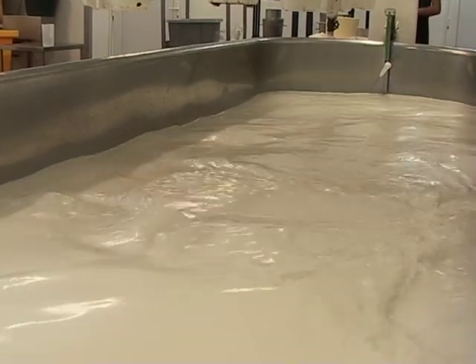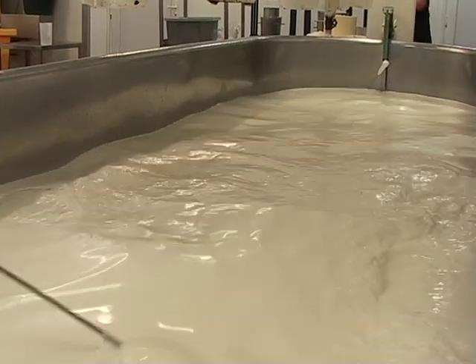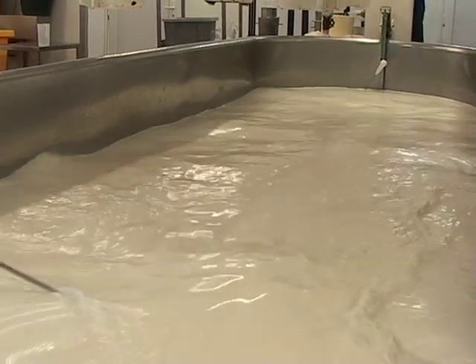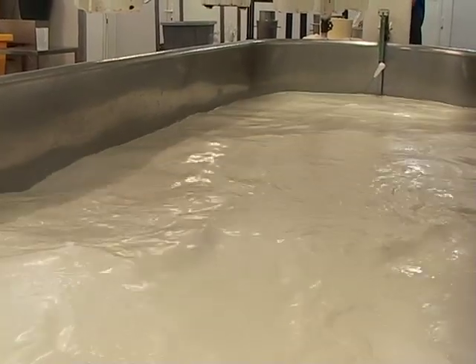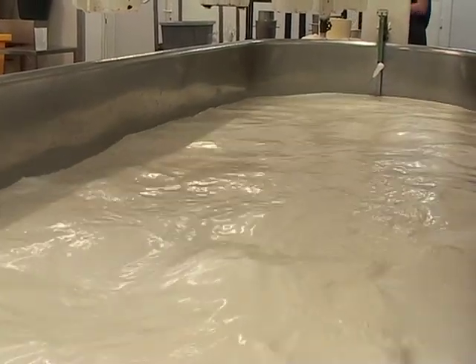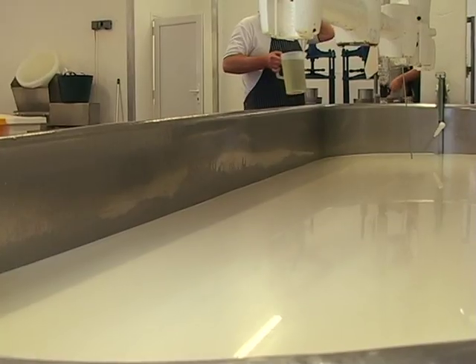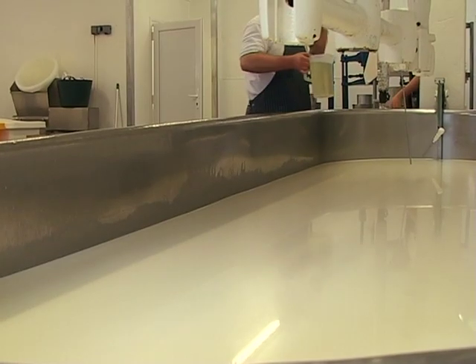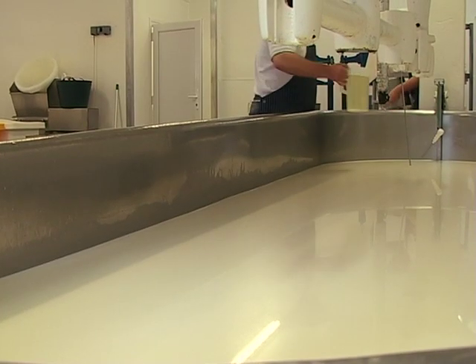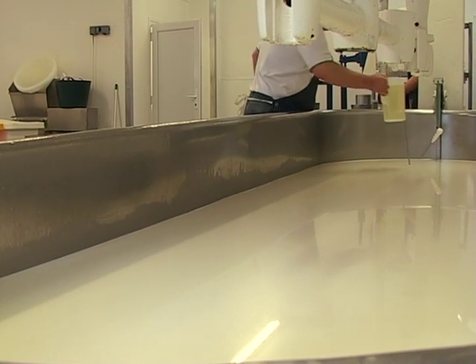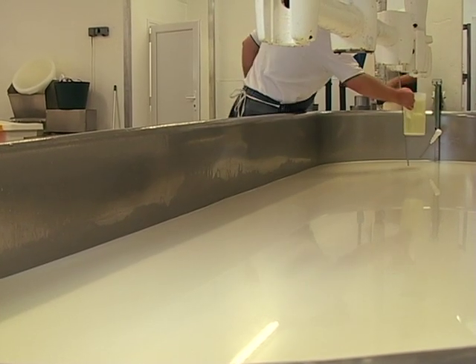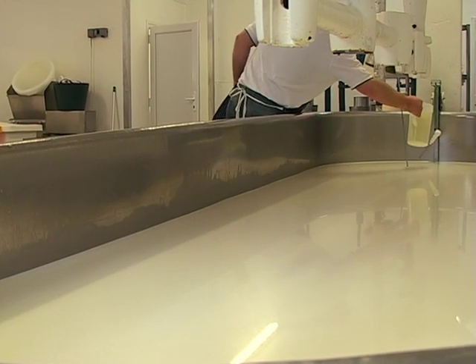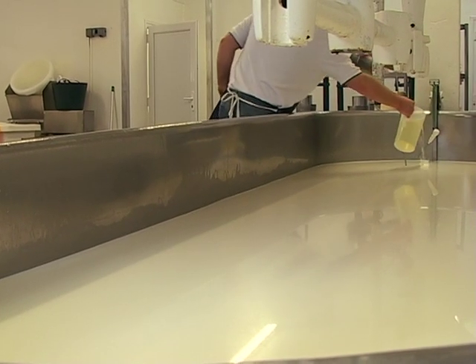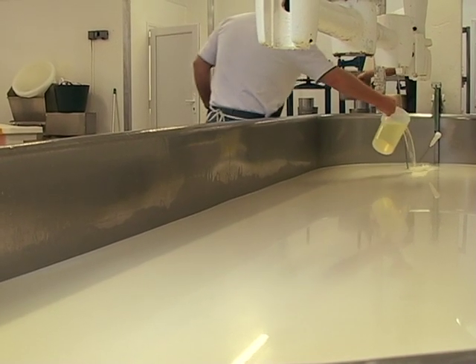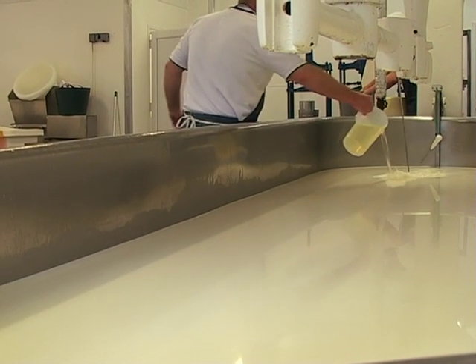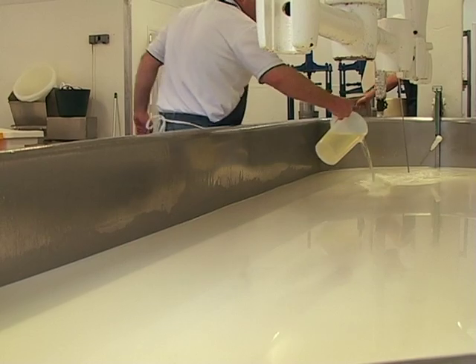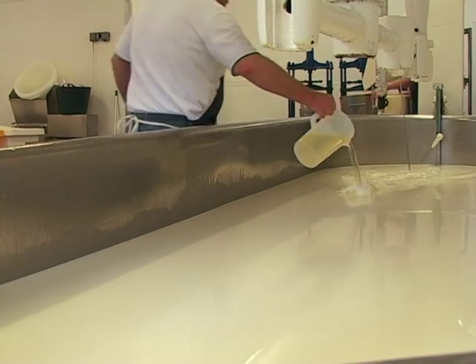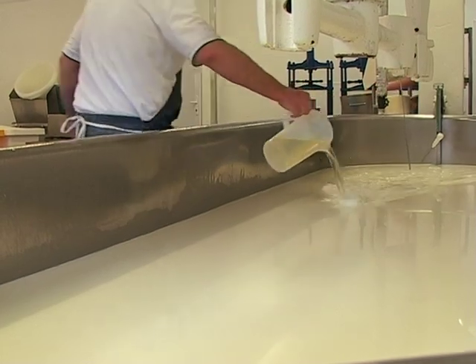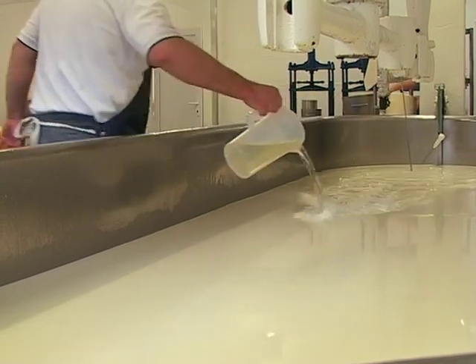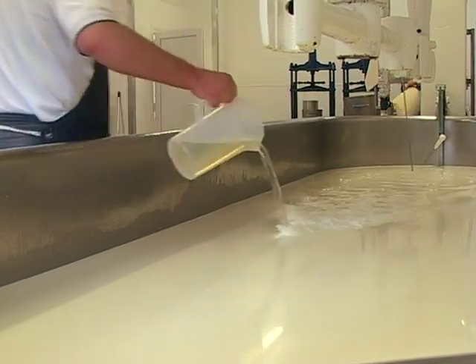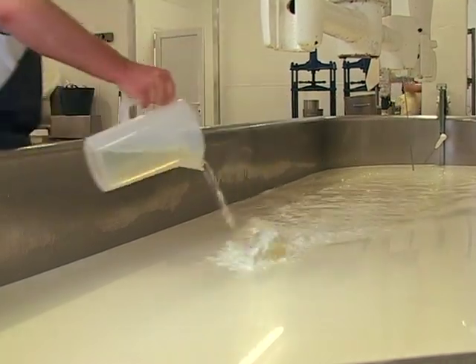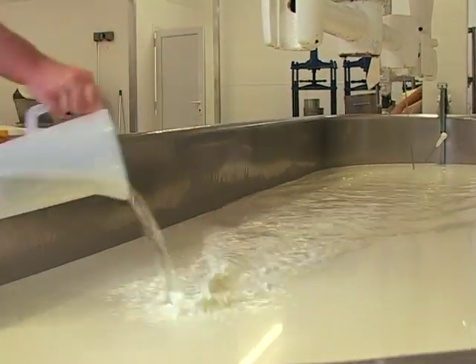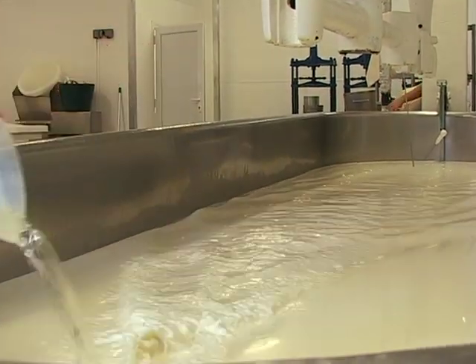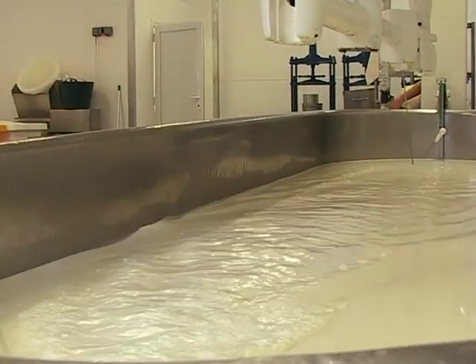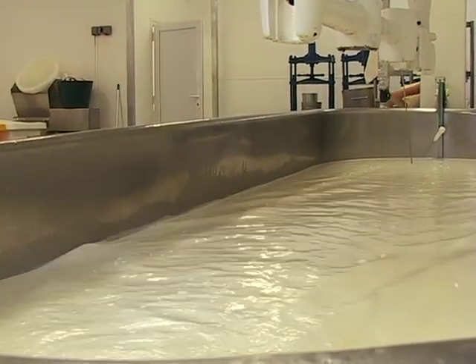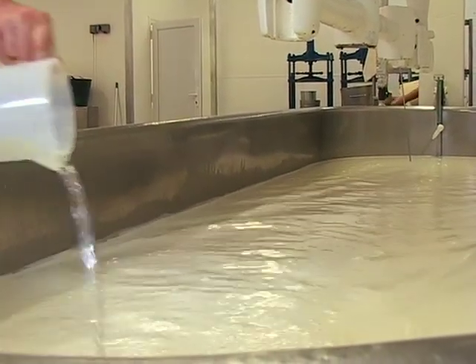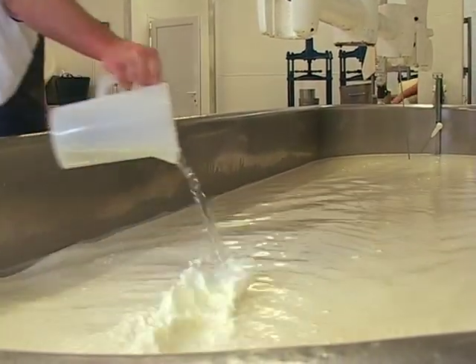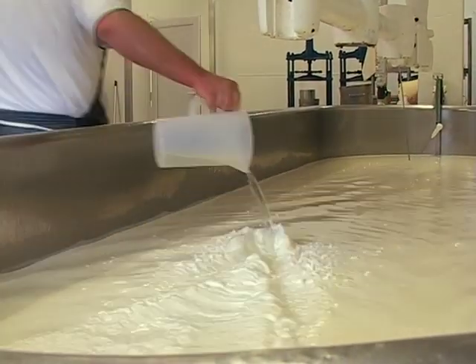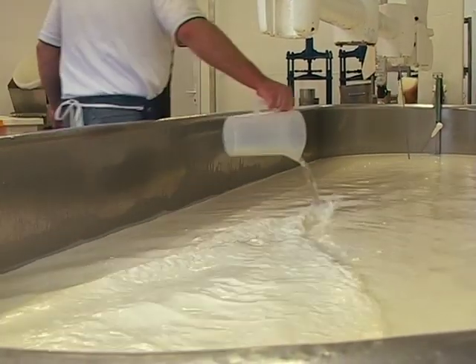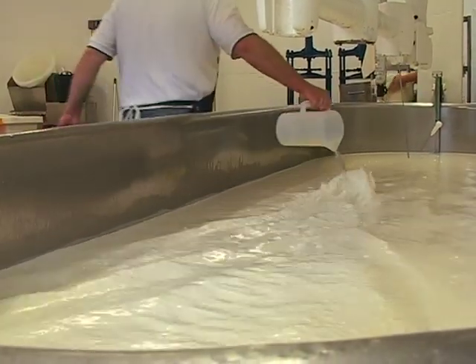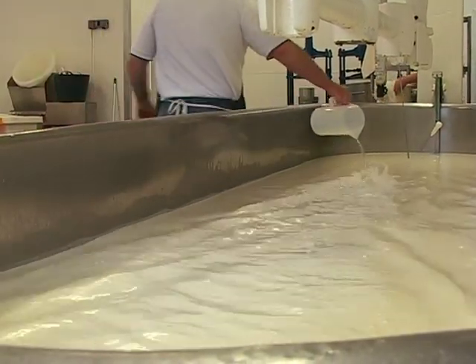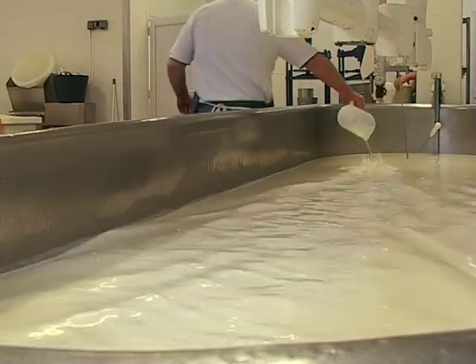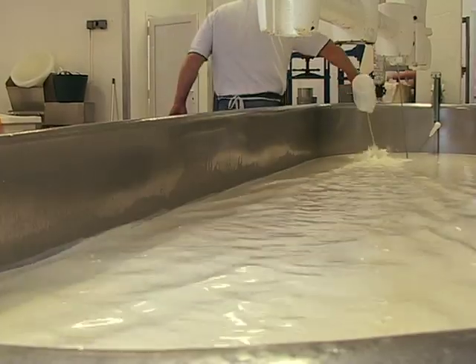The rennet — we're still using standard 175 animal rennet, and again, my grandma used that, I think probably all her cheesemaking life.